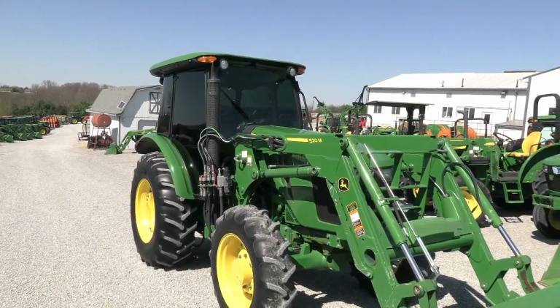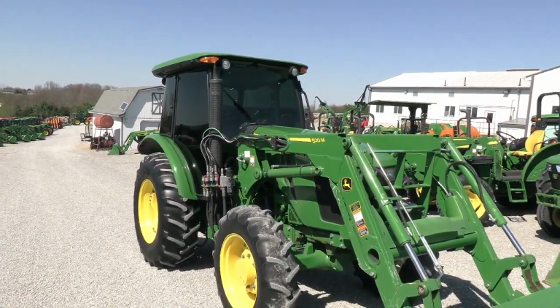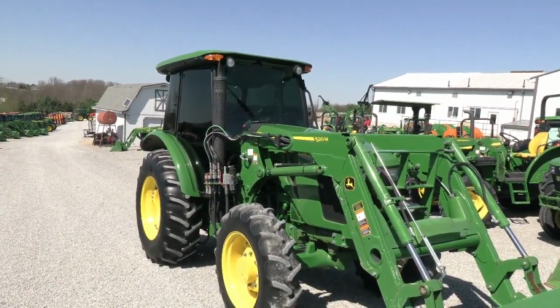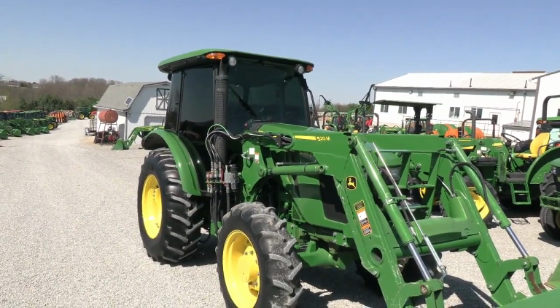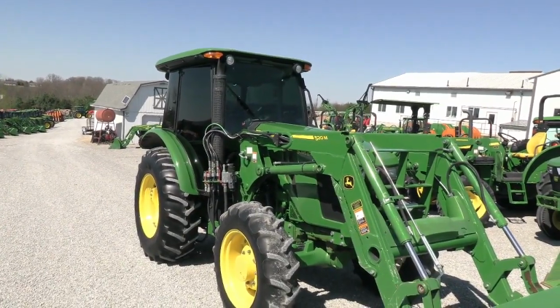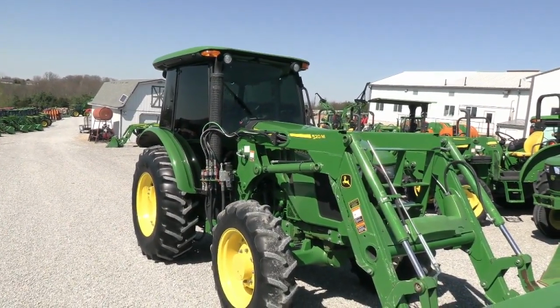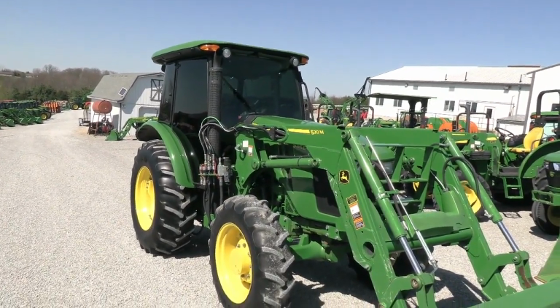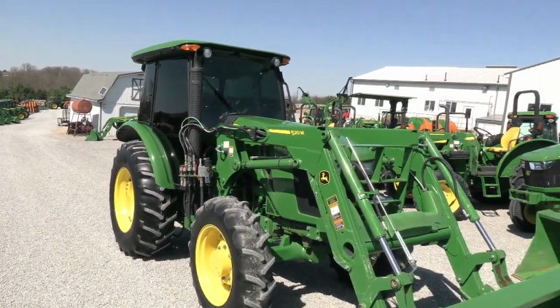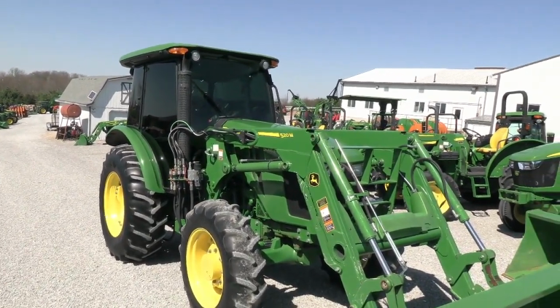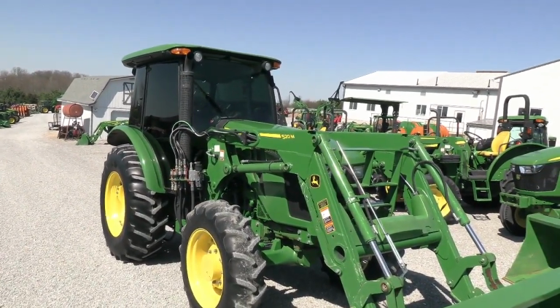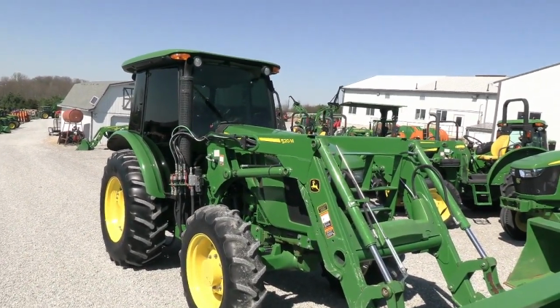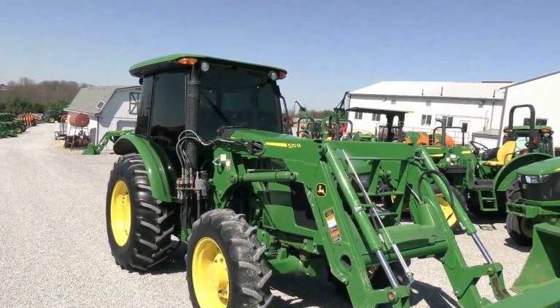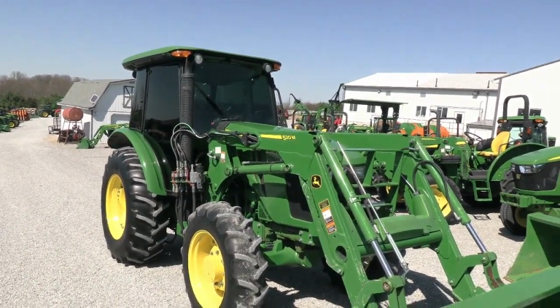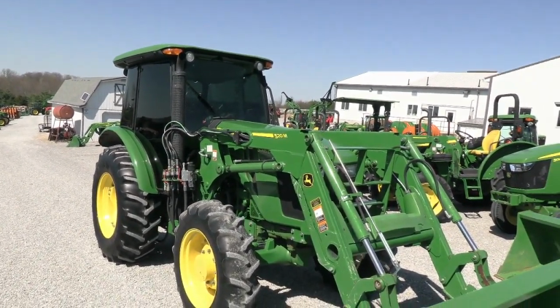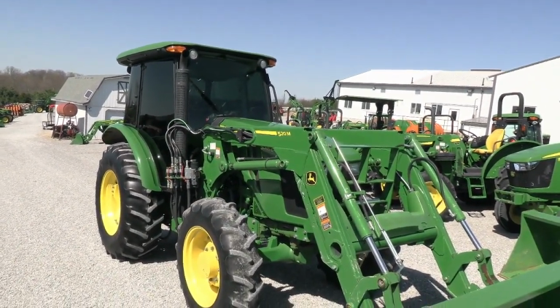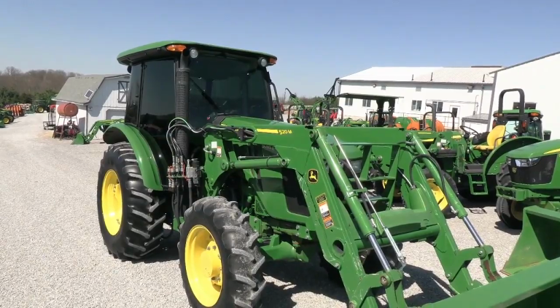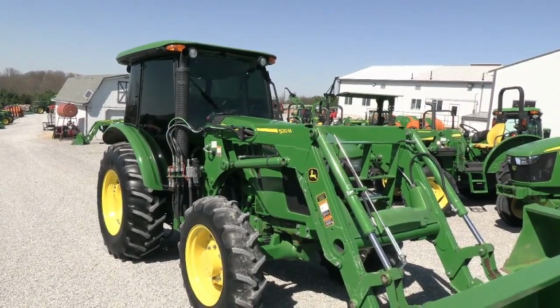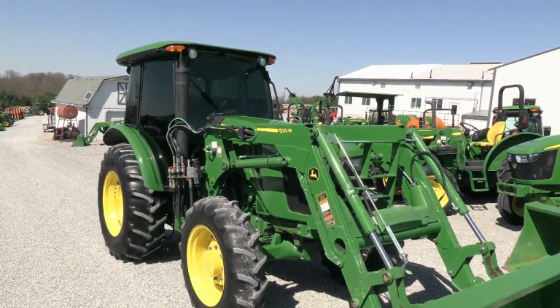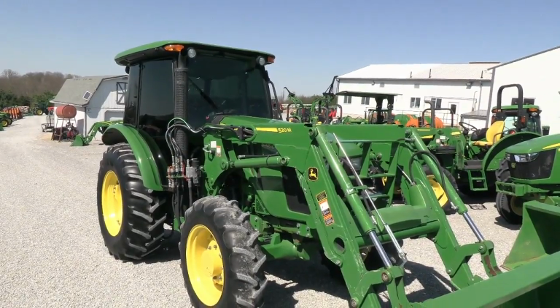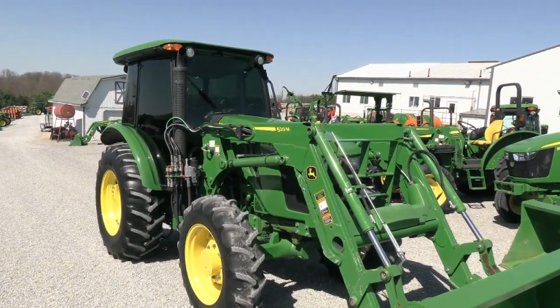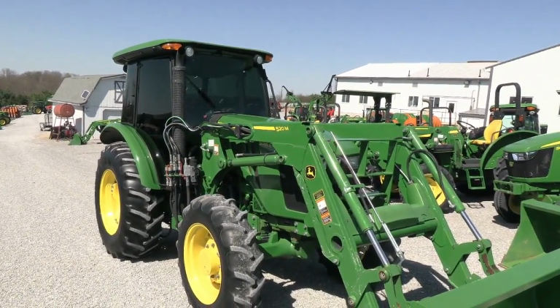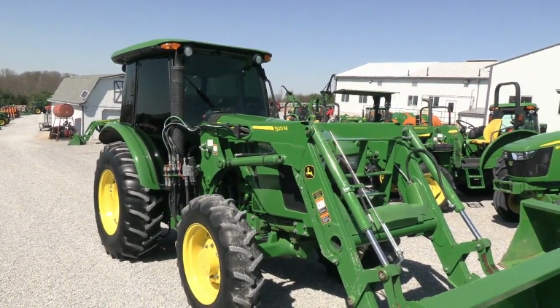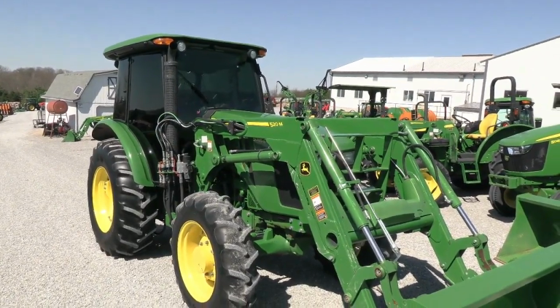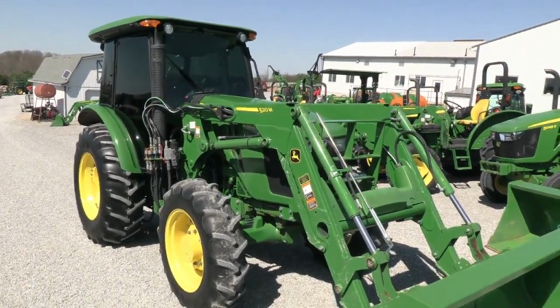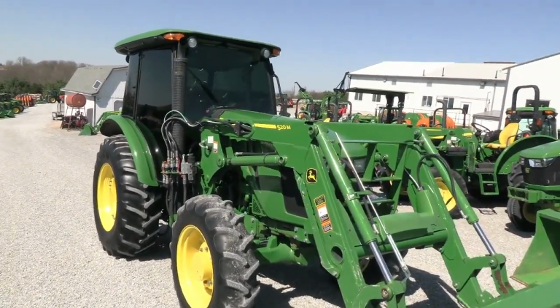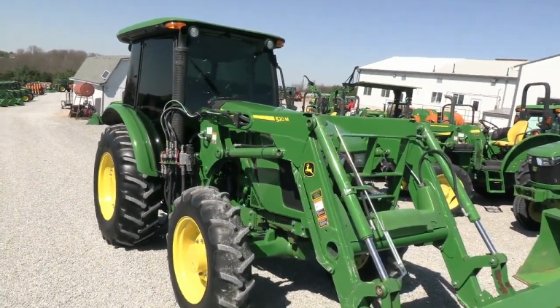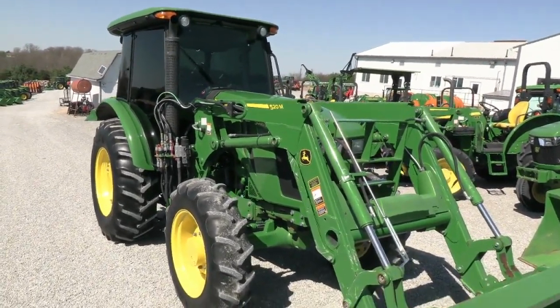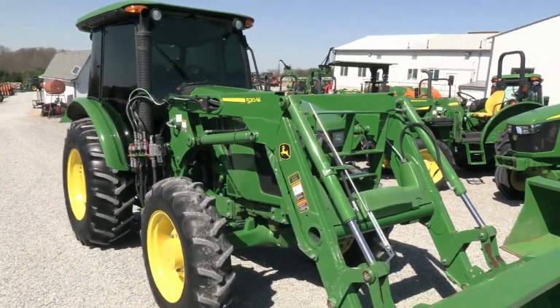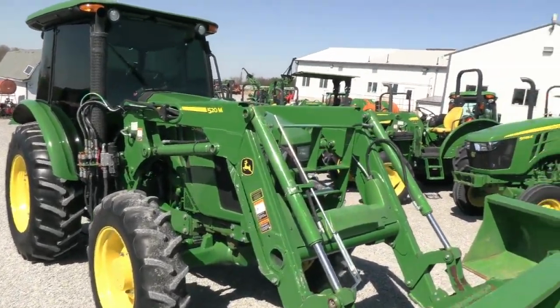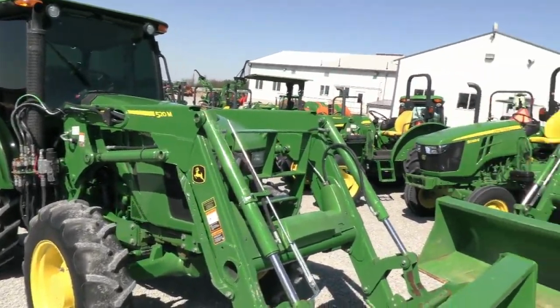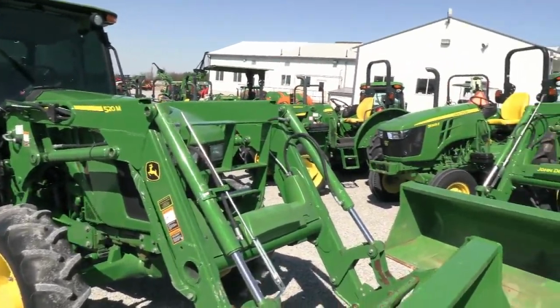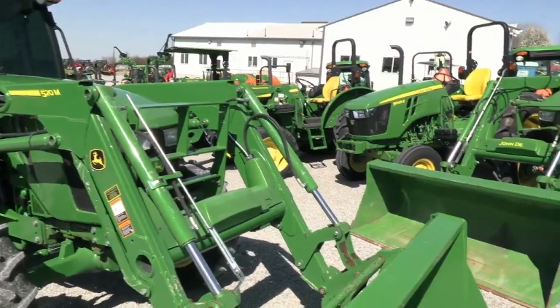It does come with a 520M quick attach front end loader. The tractor has just under 600 hours on it. It's nice and clean — a good running machine with no known issues.